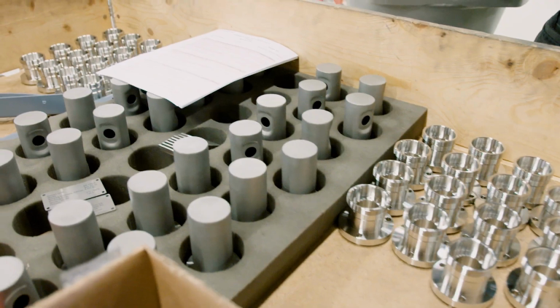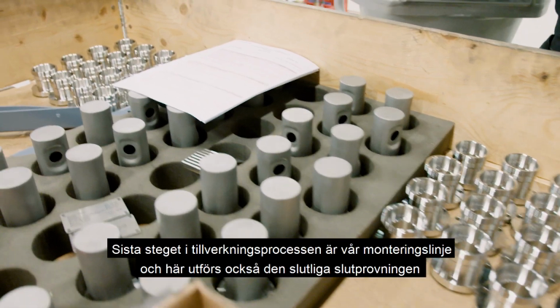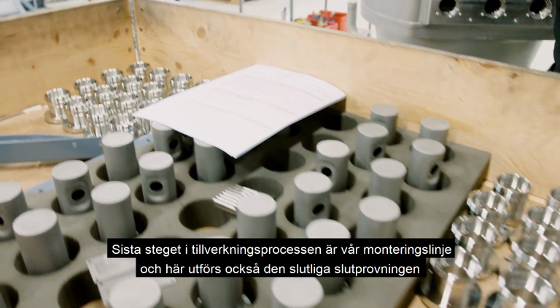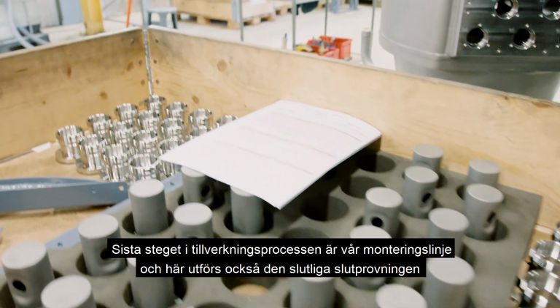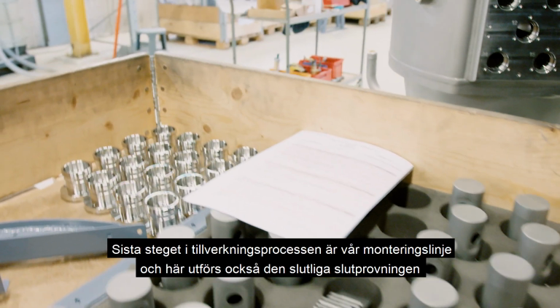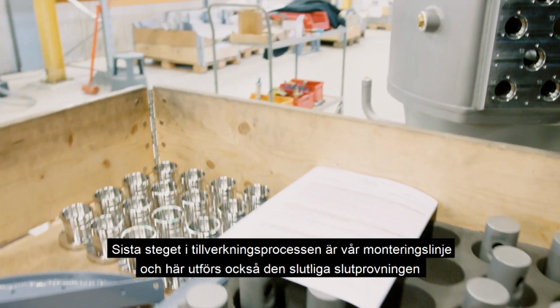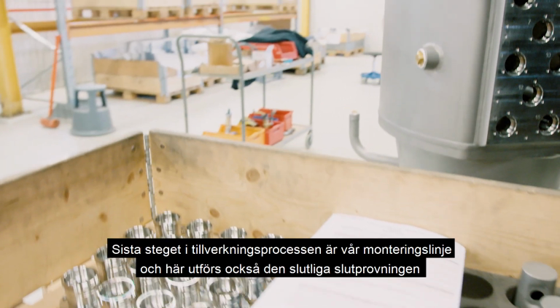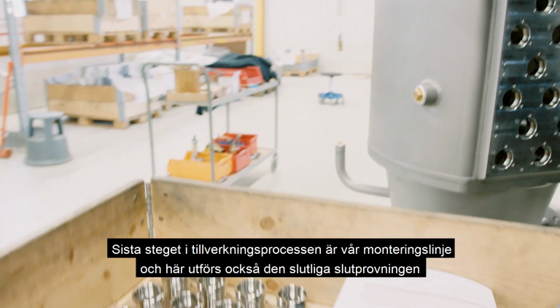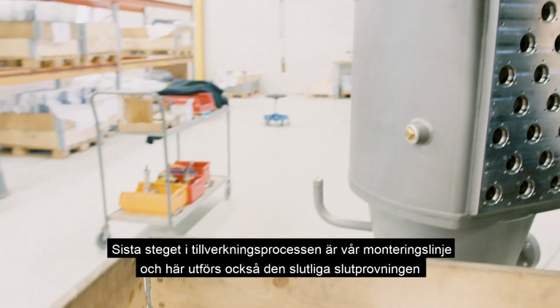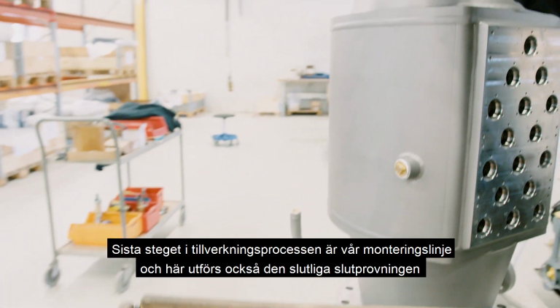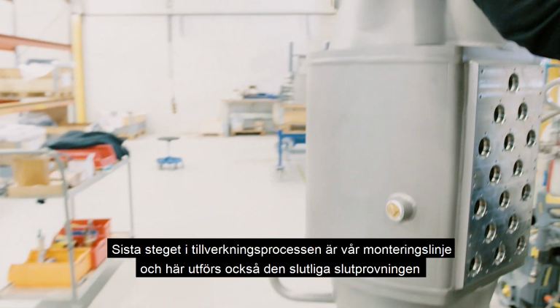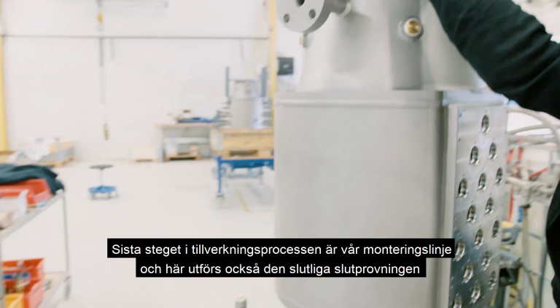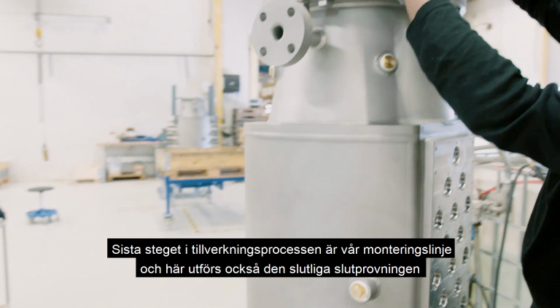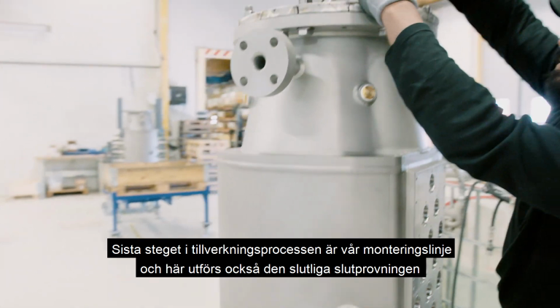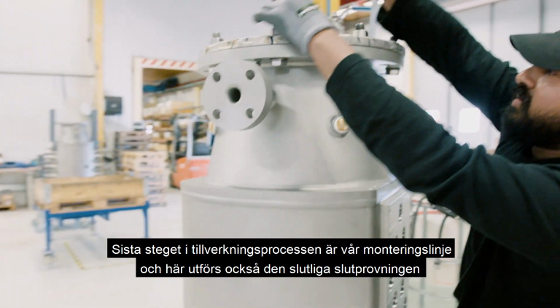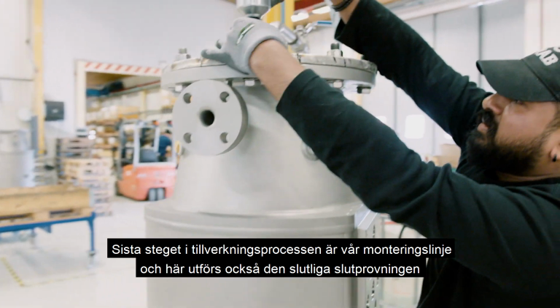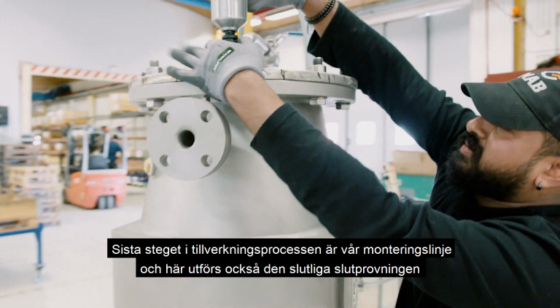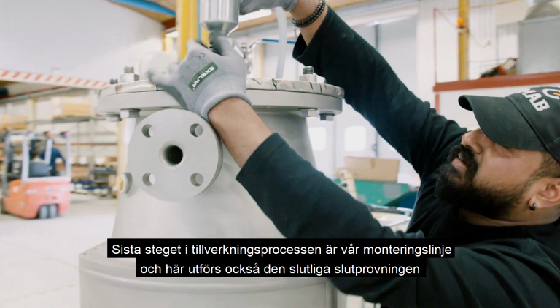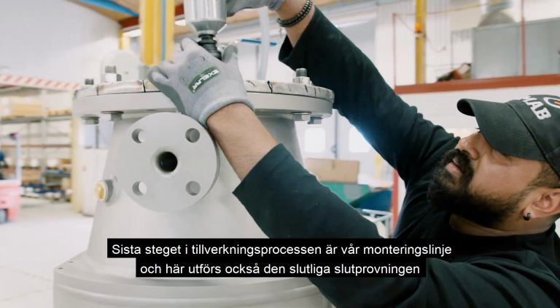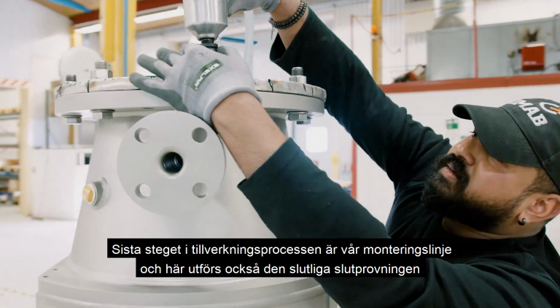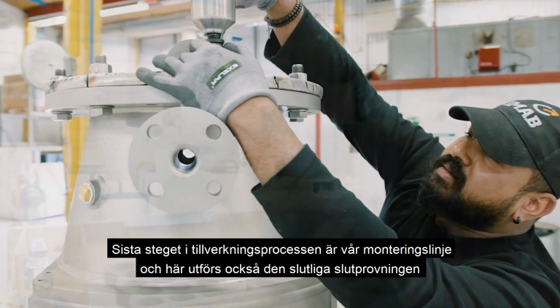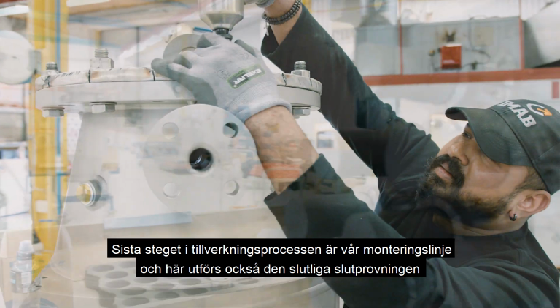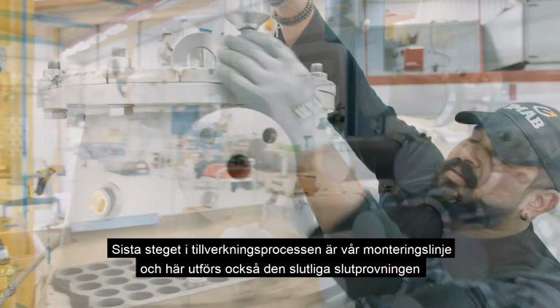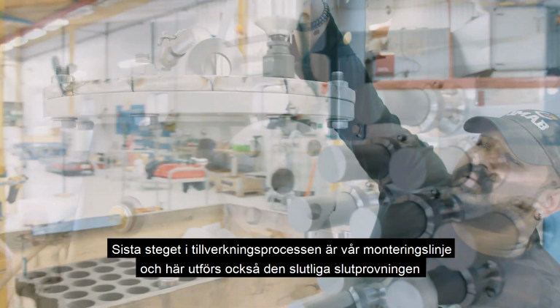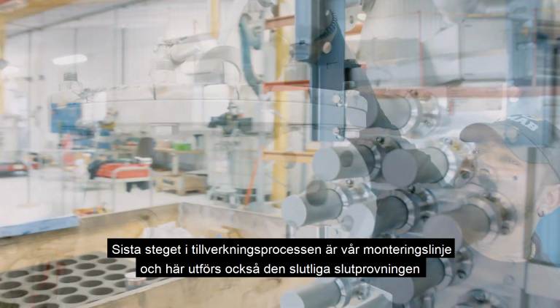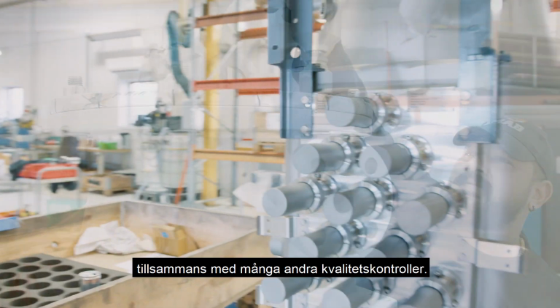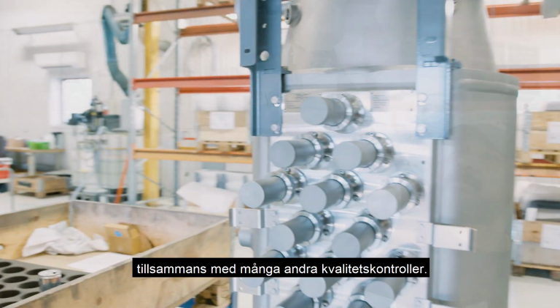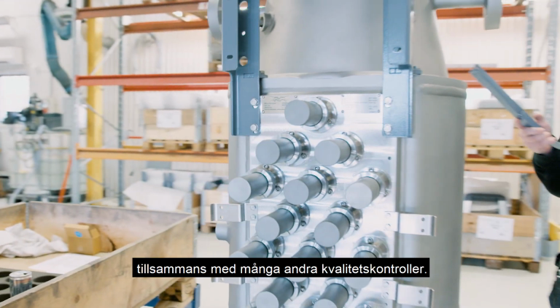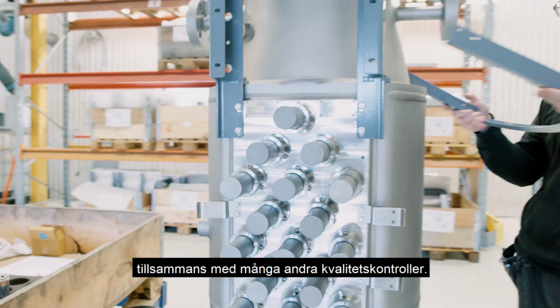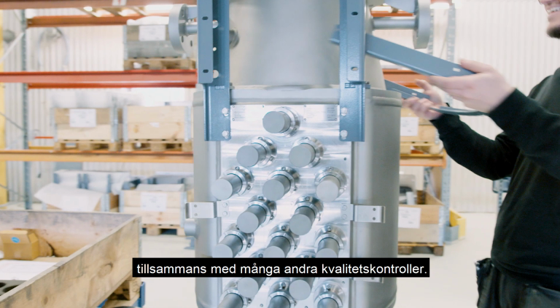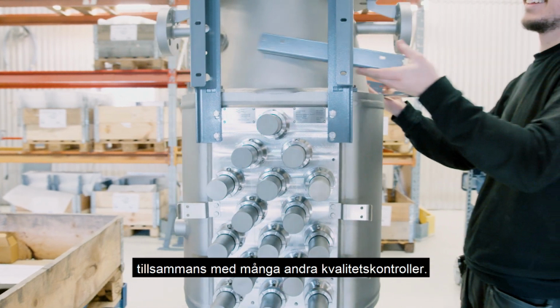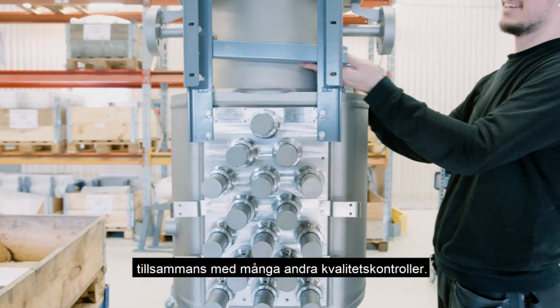The final step of the manufacturing process is our assembly line, and here is also where the final acceptance test is performed together with numerous other quality controls.